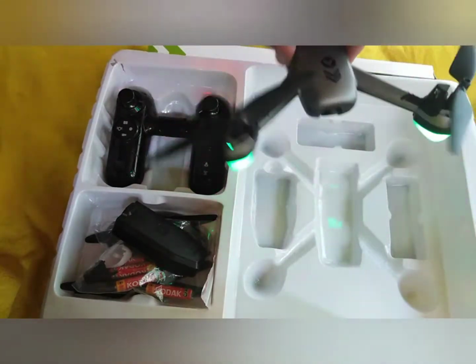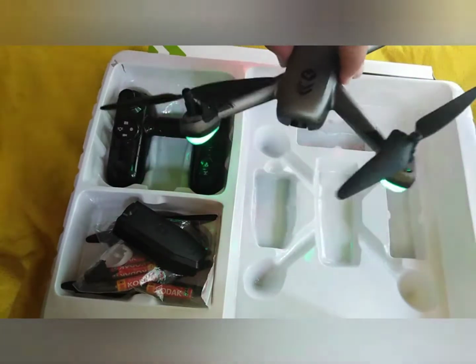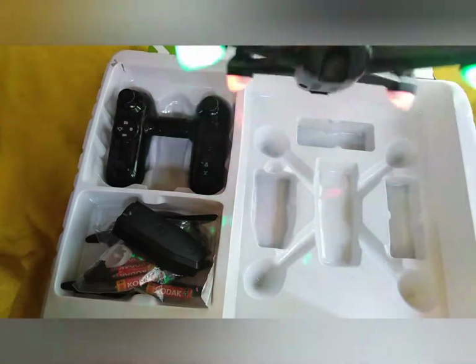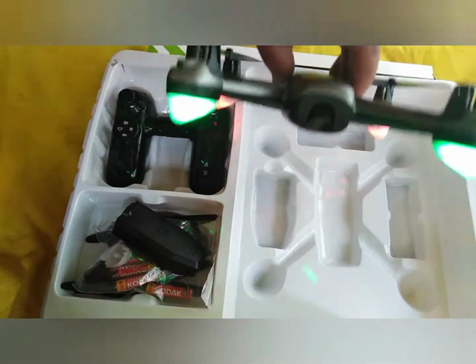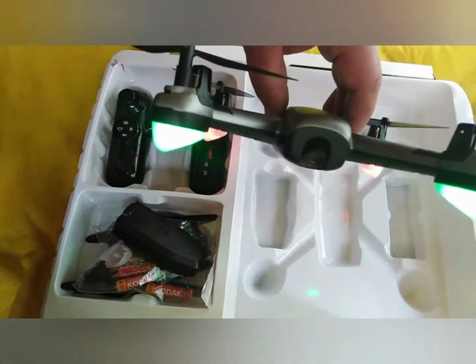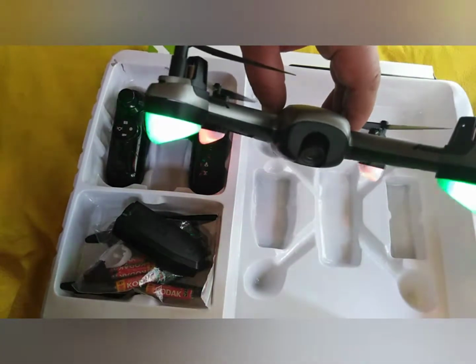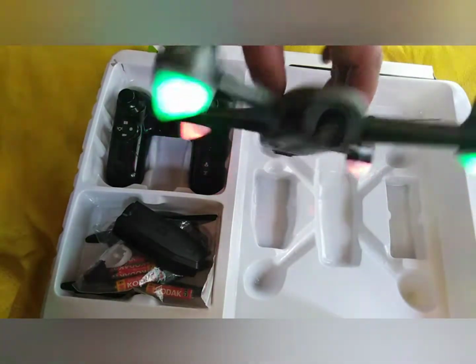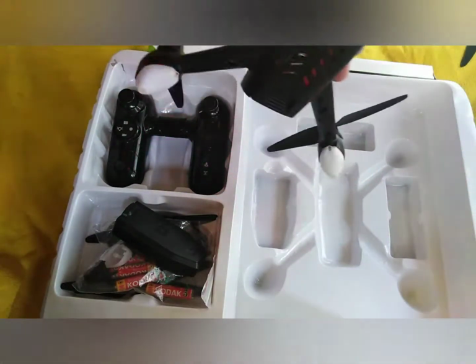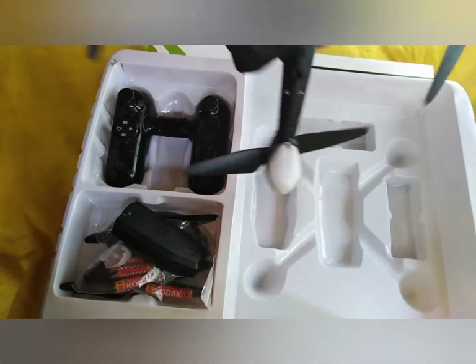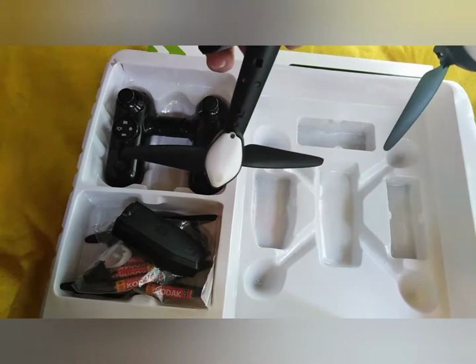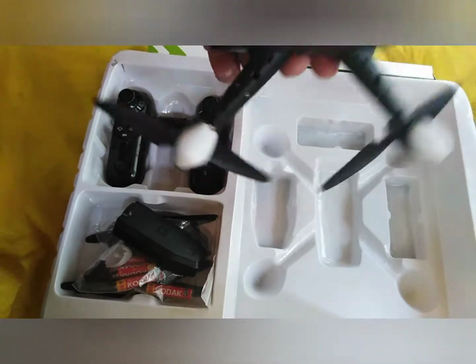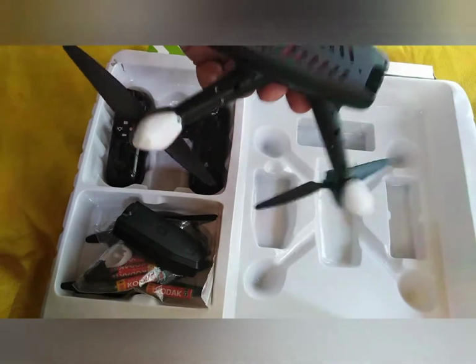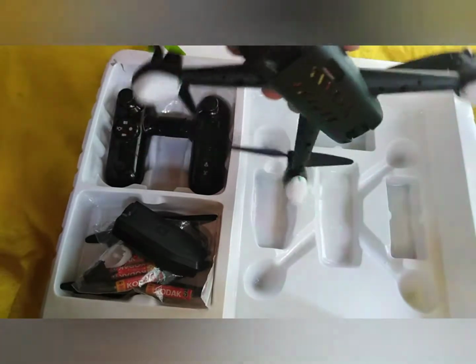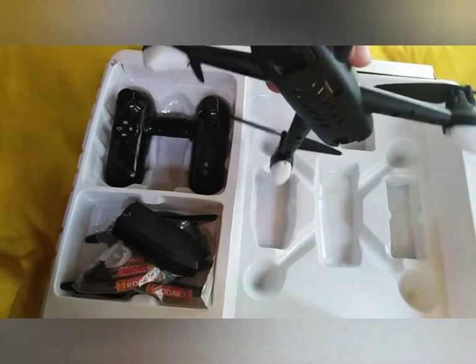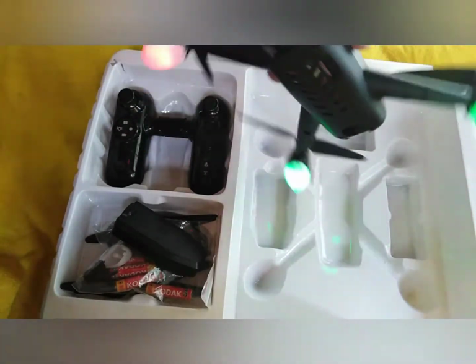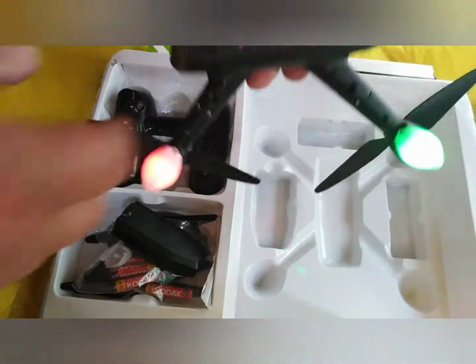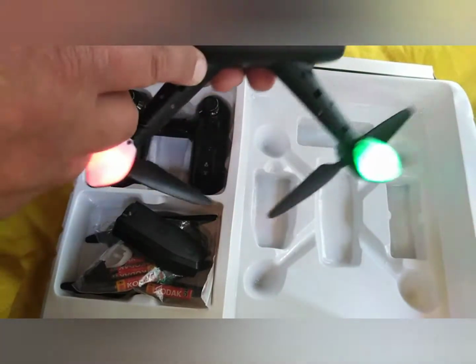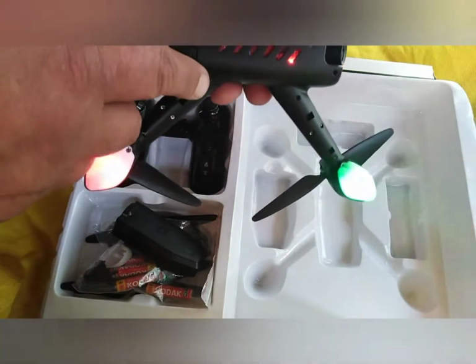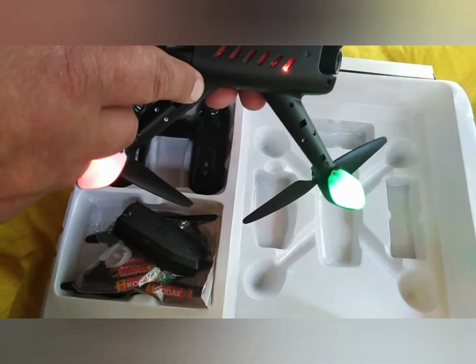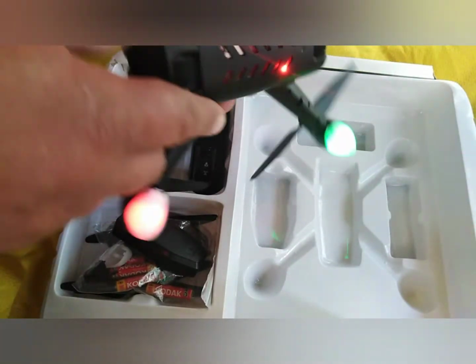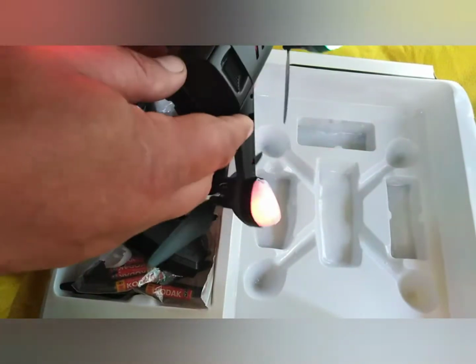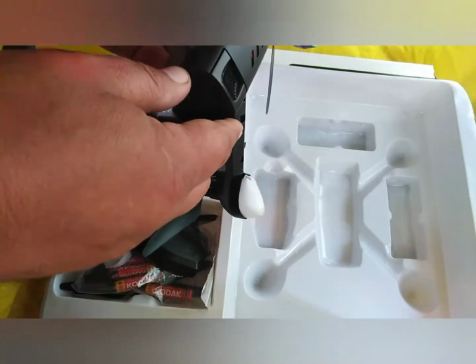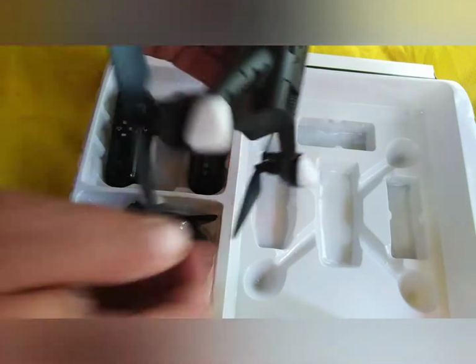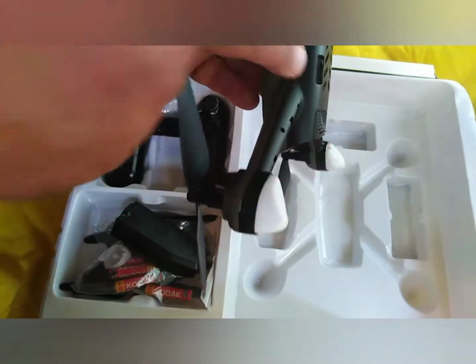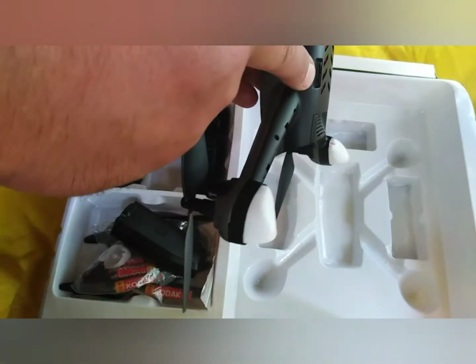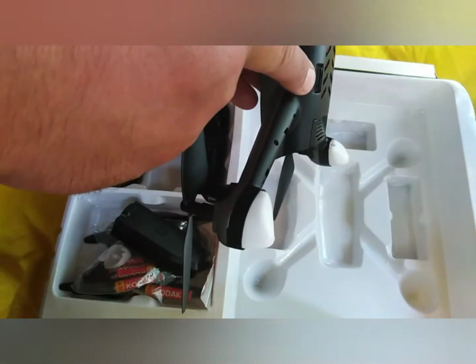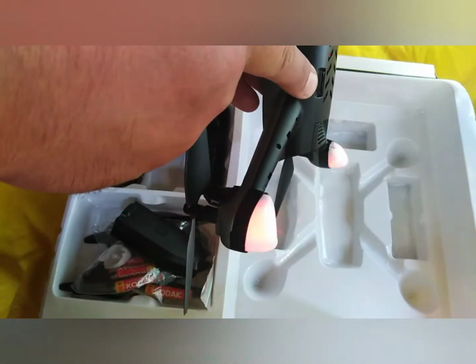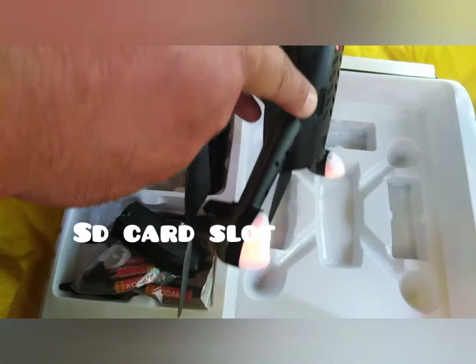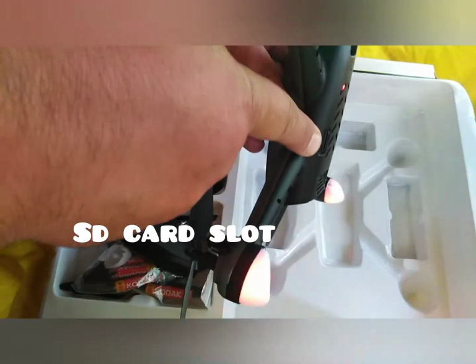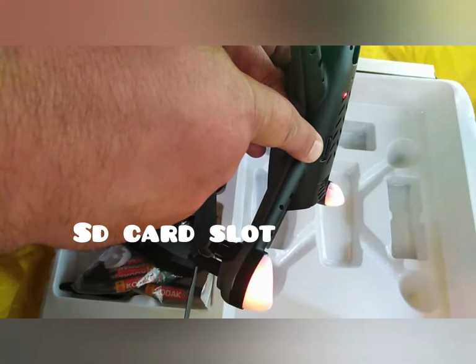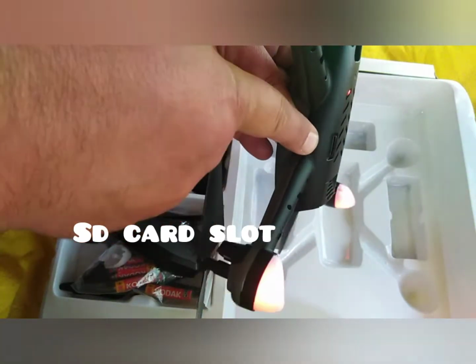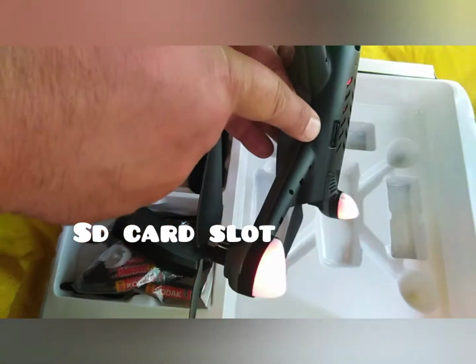It should be good, this — hopefully it will fly nicely. I'll be flying it soon. Thanks for watching, like and subscribe. Made me do a bit of filming with it — see how terrible the camera is, as it usually is on a toy drone, even though there's supposed to be HD cameras.